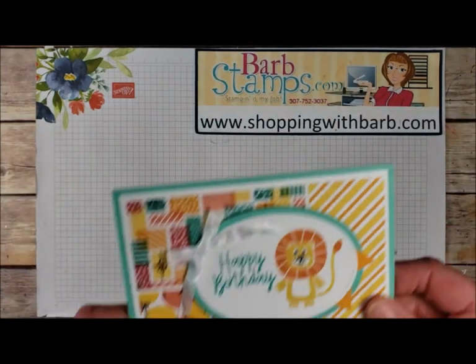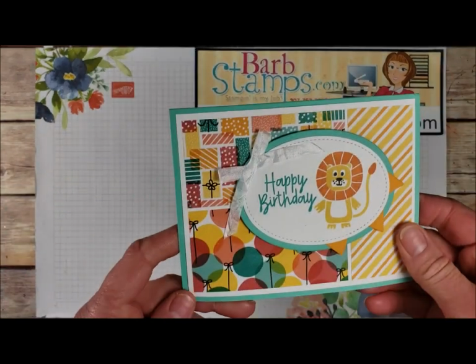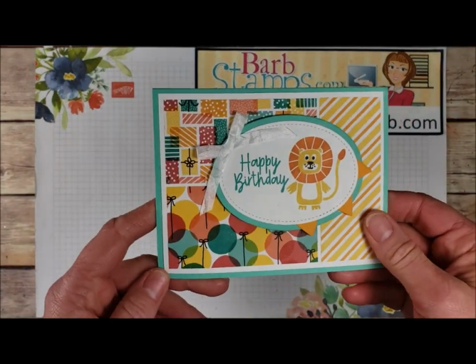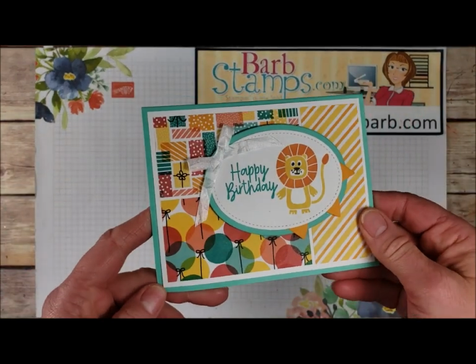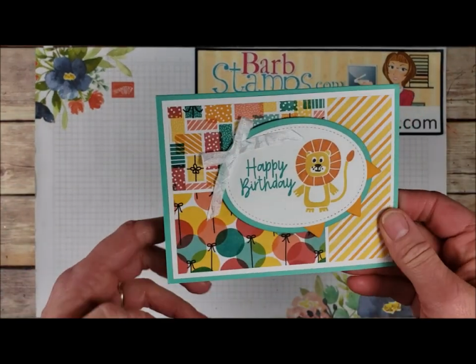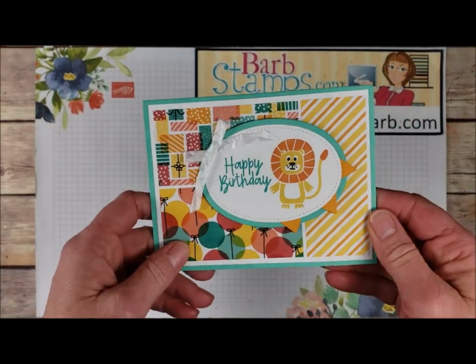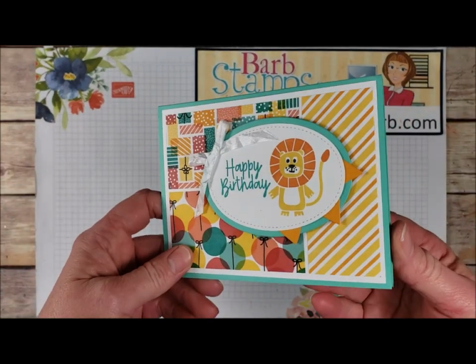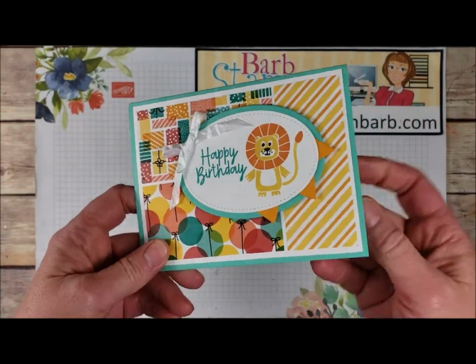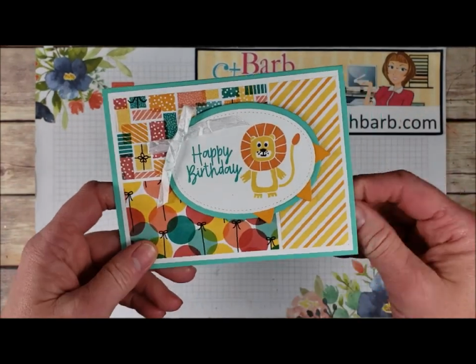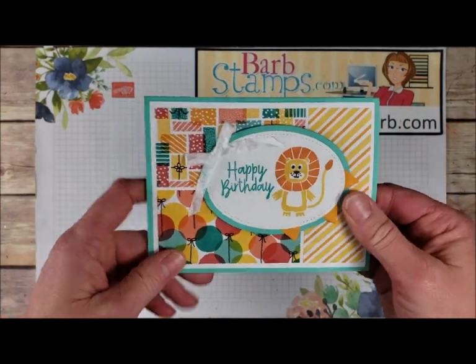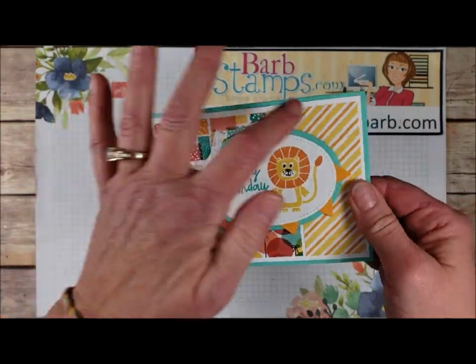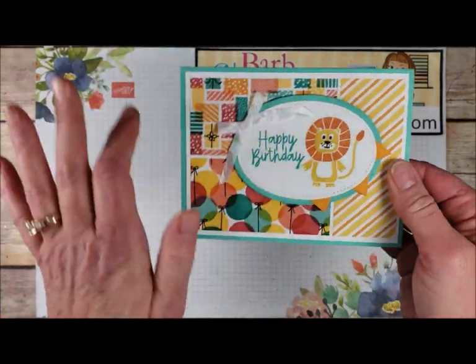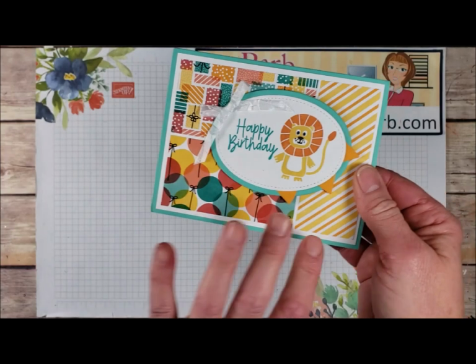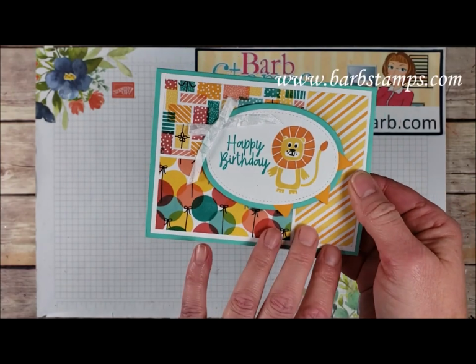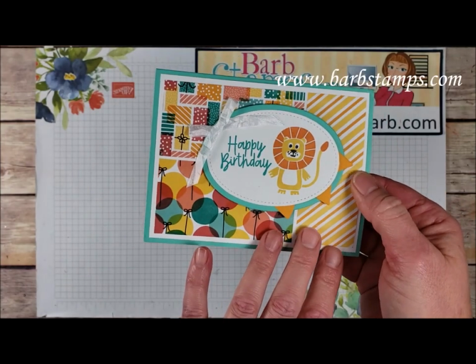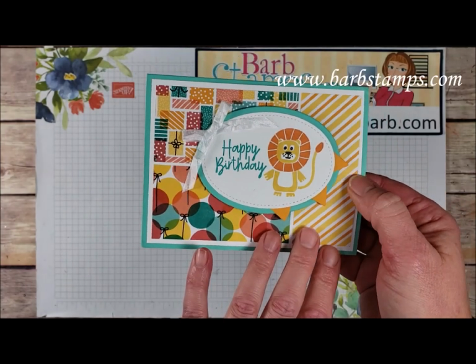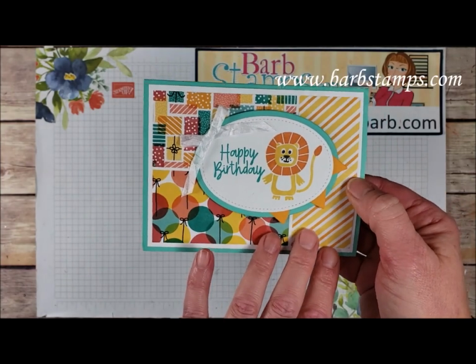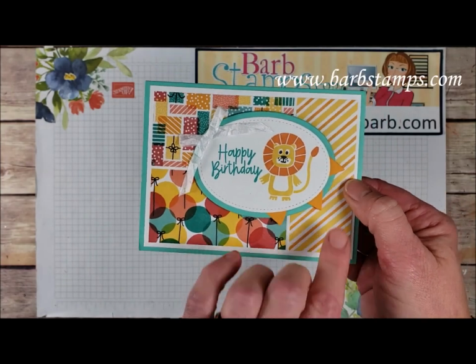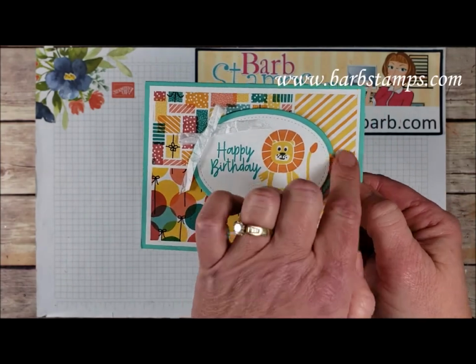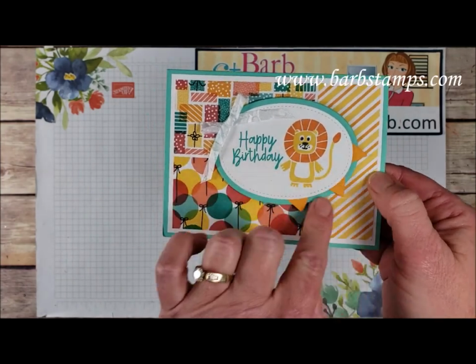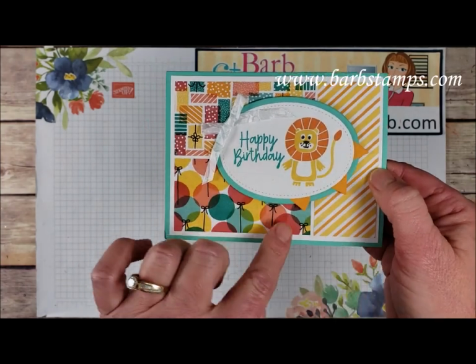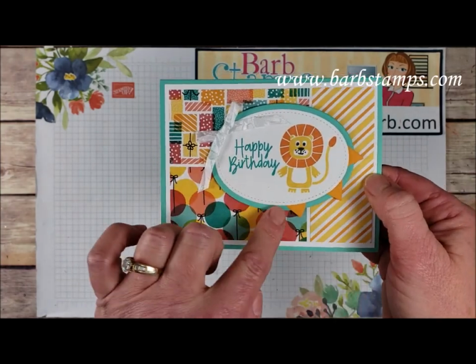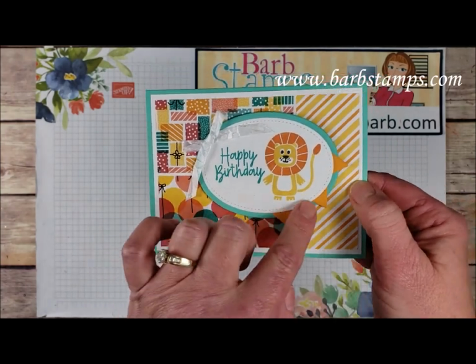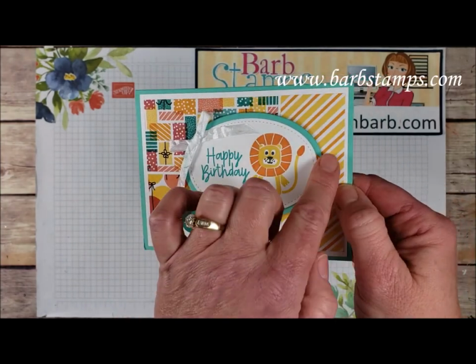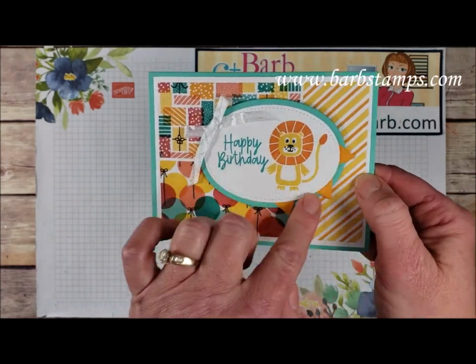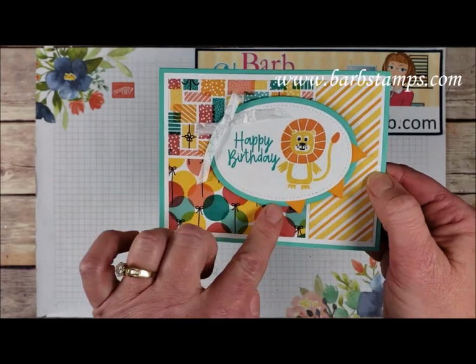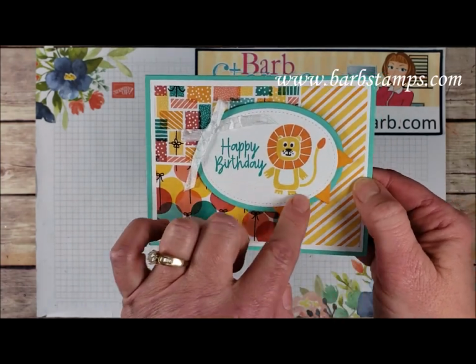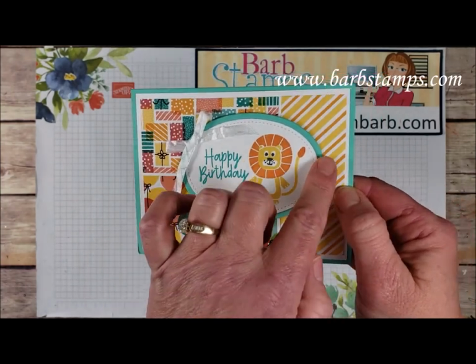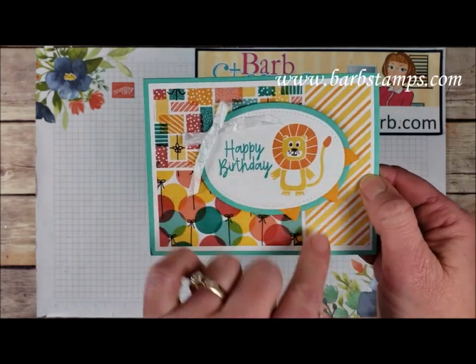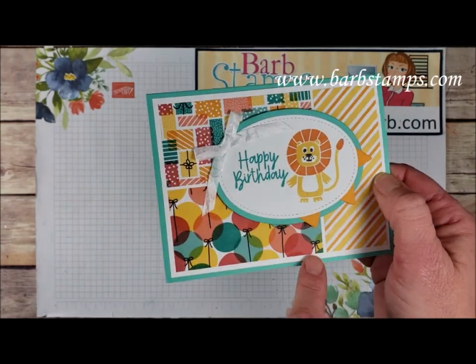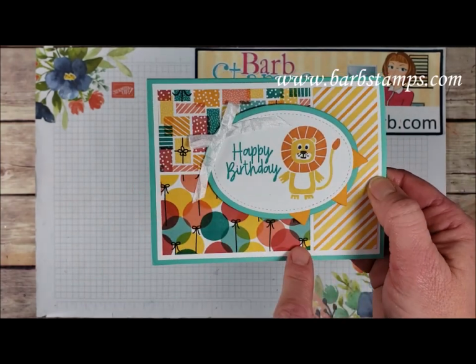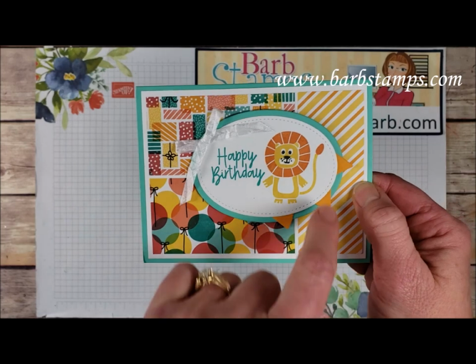We're going to start out with this card here. This one uses a few different patterns of the Designer Series paper — you can see the little banner dies right there.